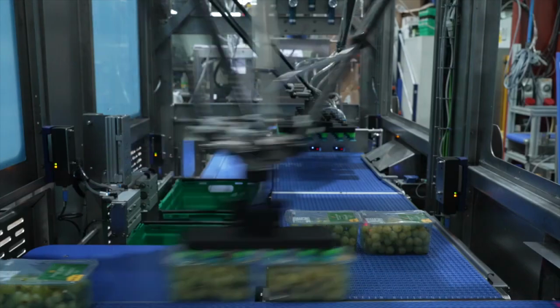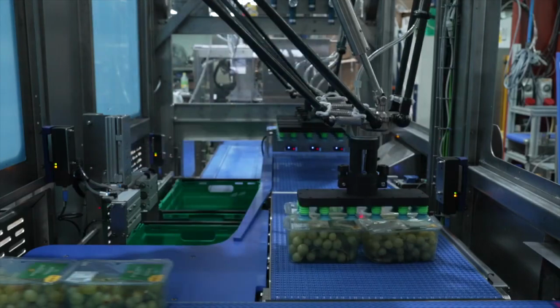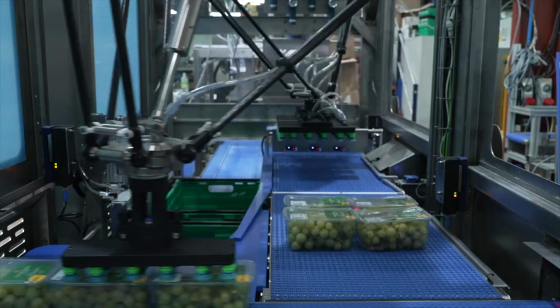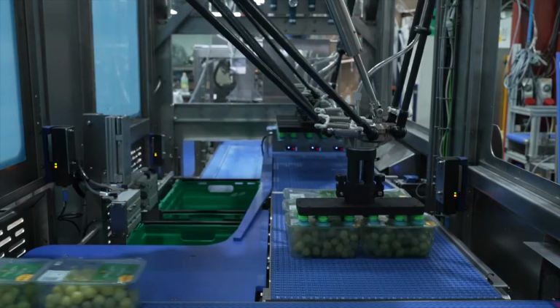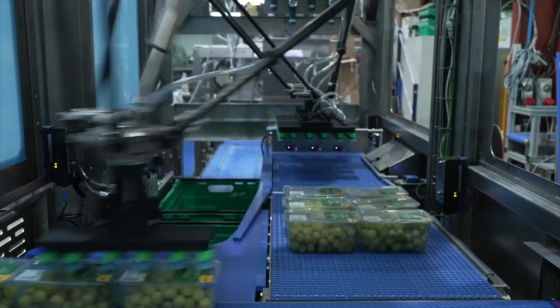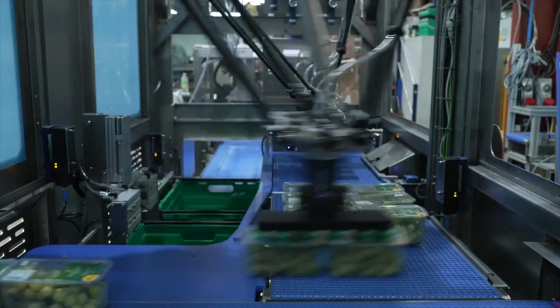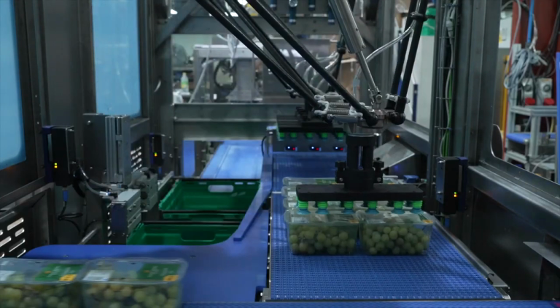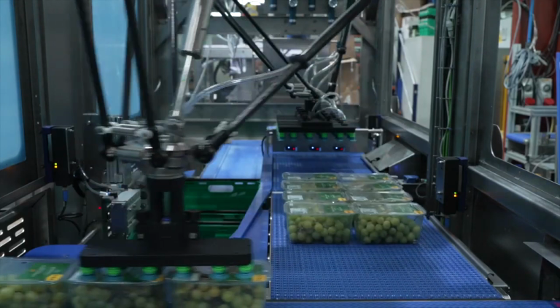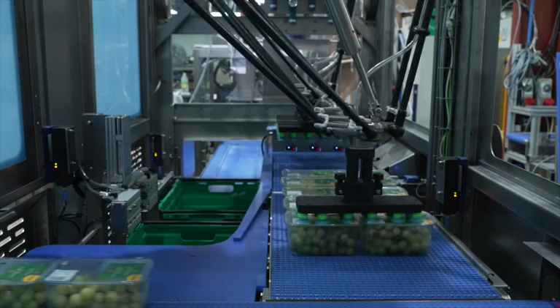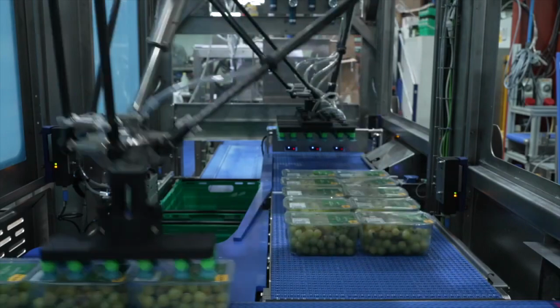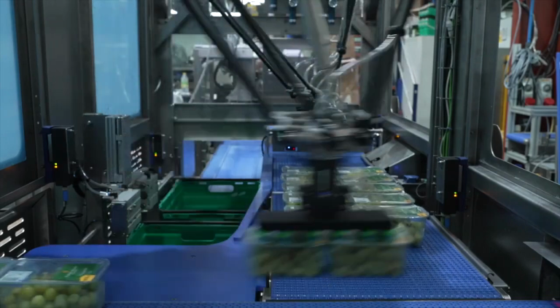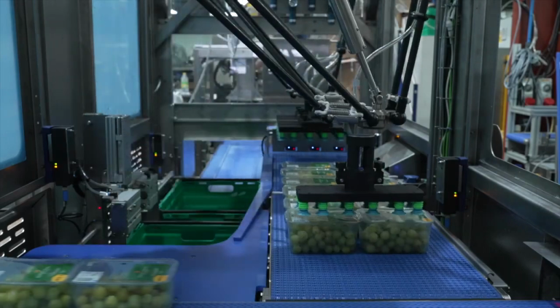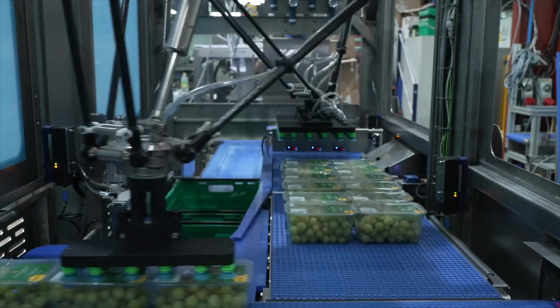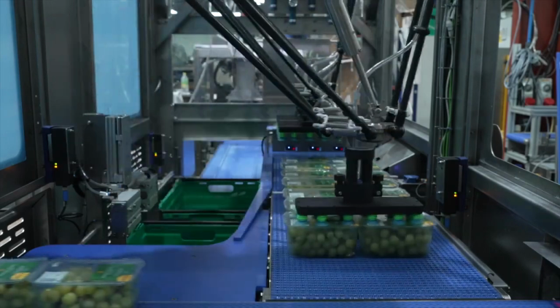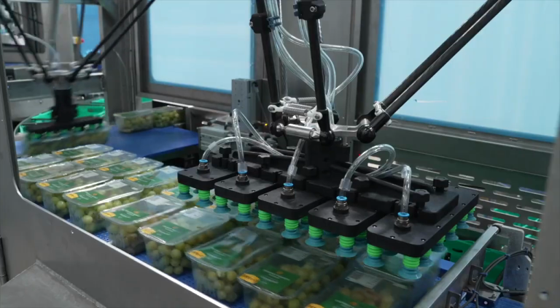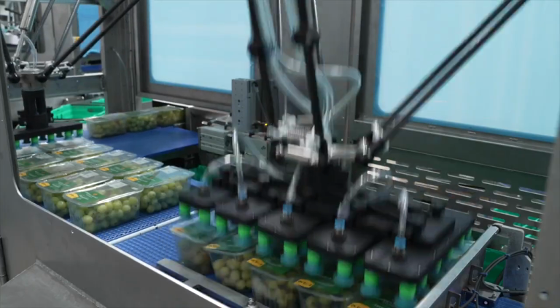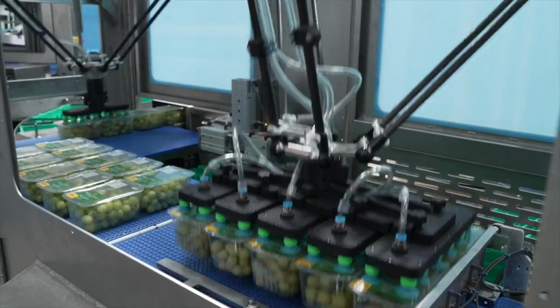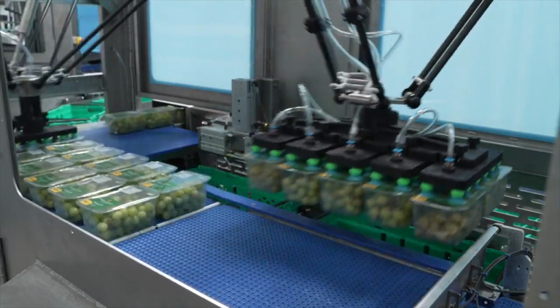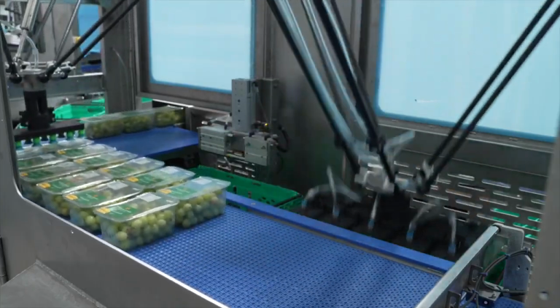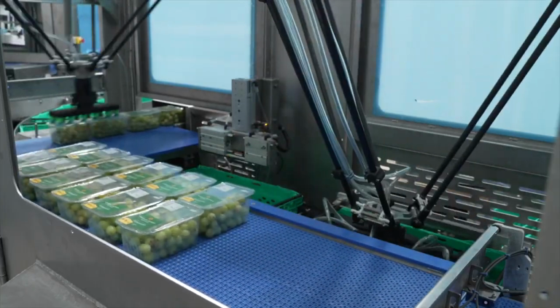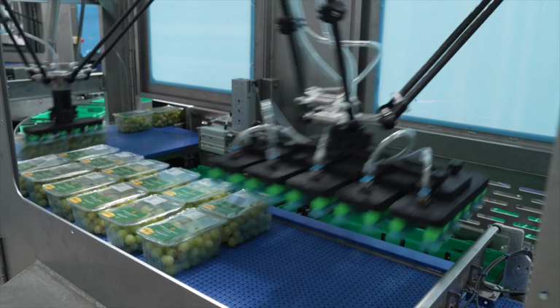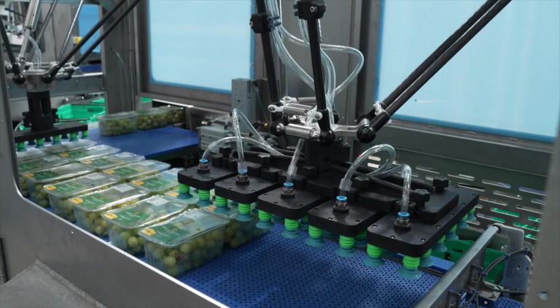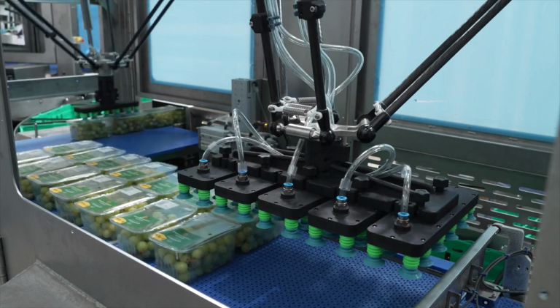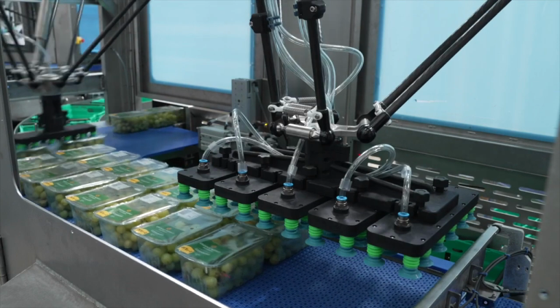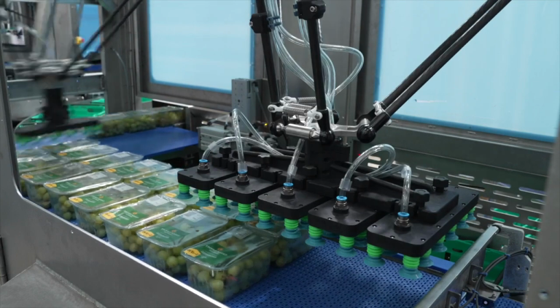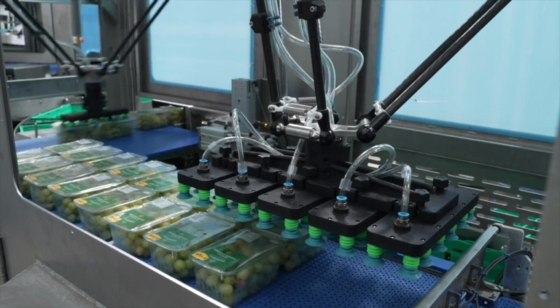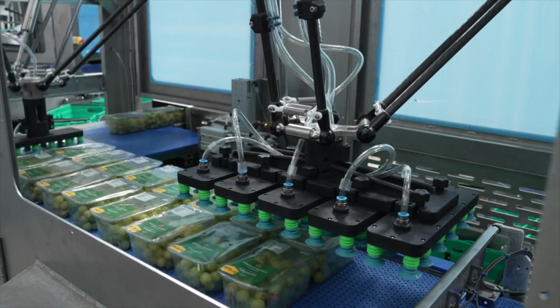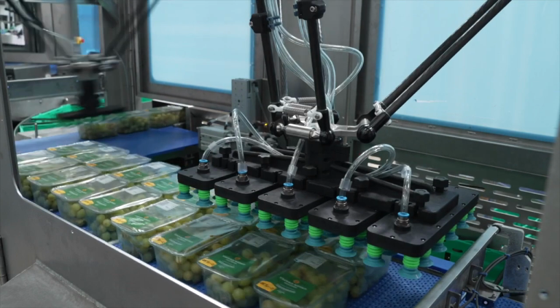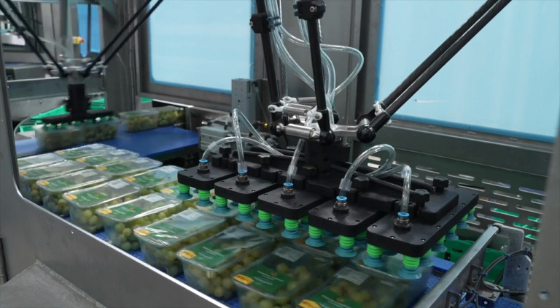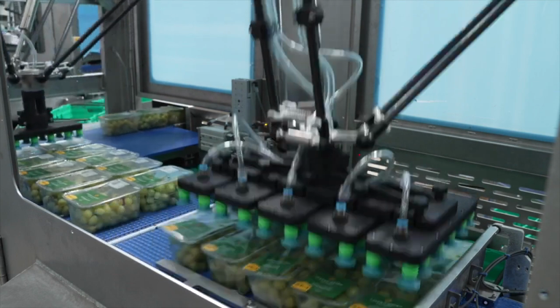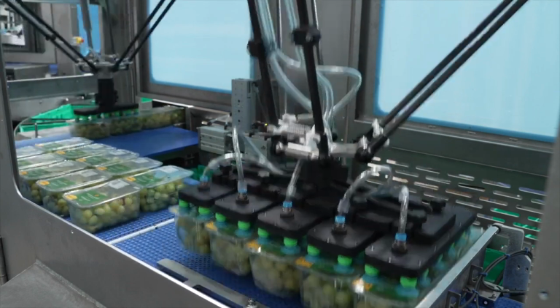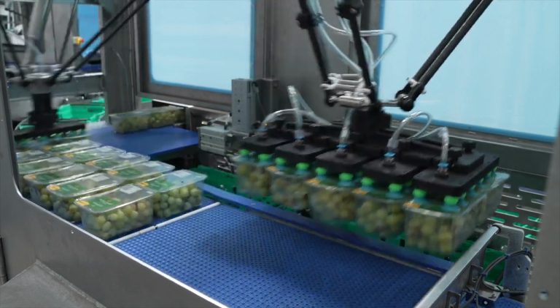The first robot picks two packs at a time from the product in-feed conveyor and places them in a layer format. The second robot picks up the entire layer and places it gently in the crate. The key here is managing line speed against velocity of movement.